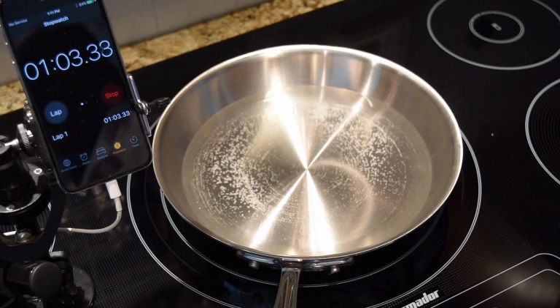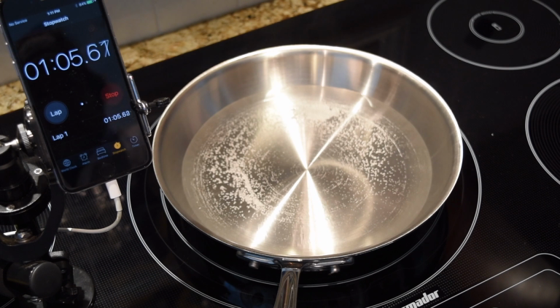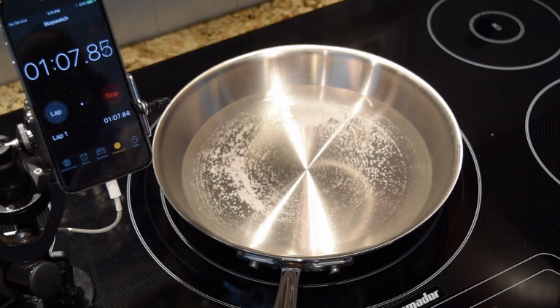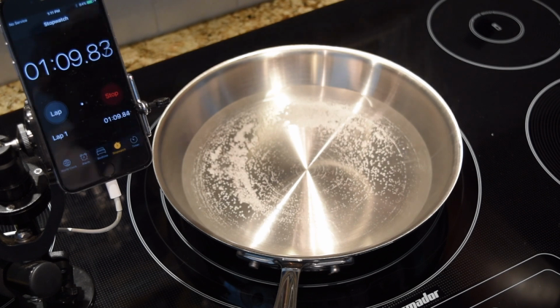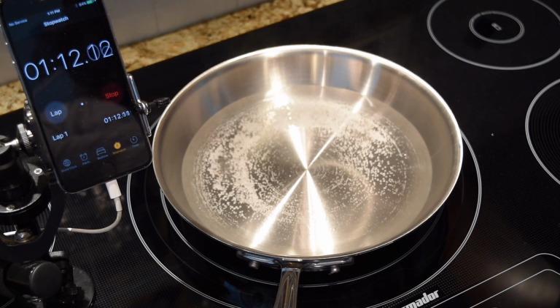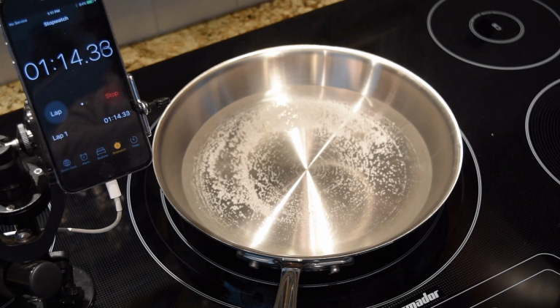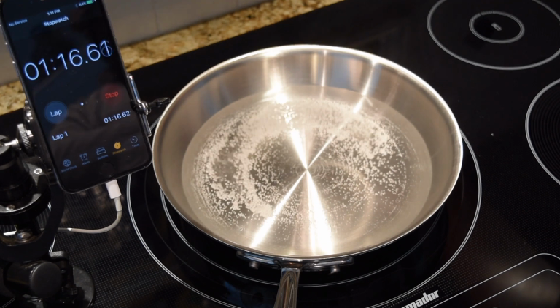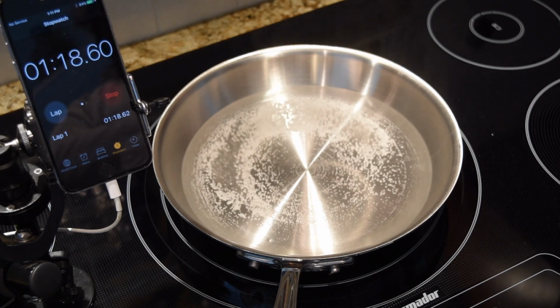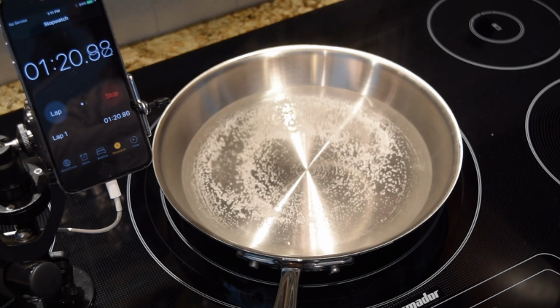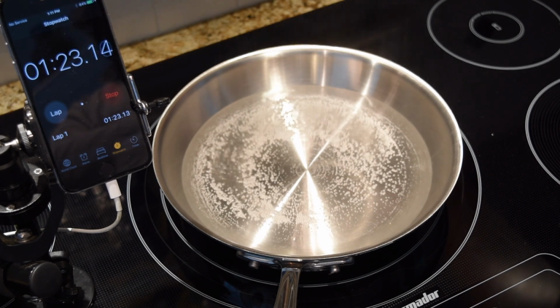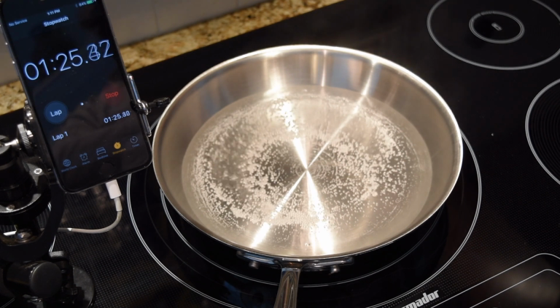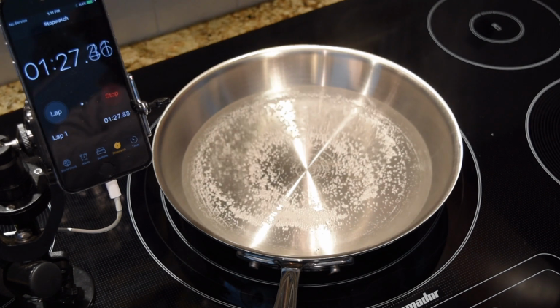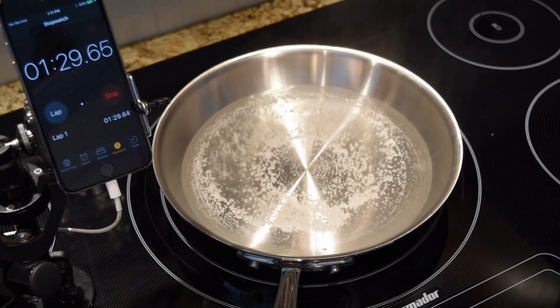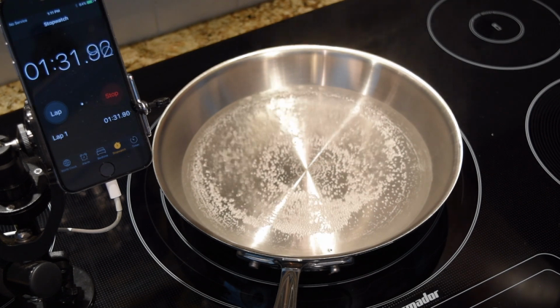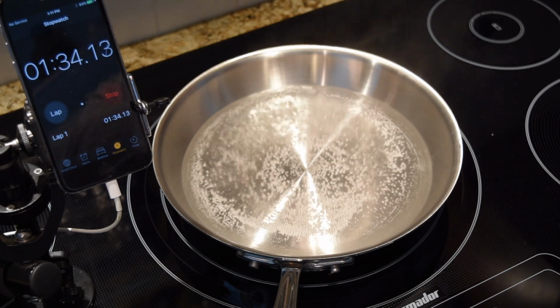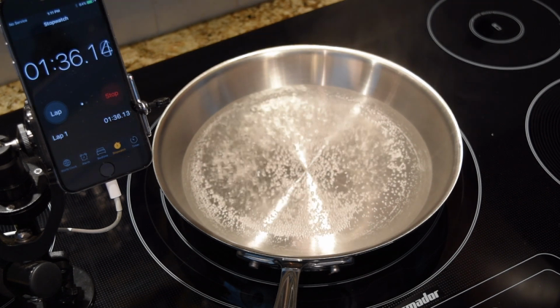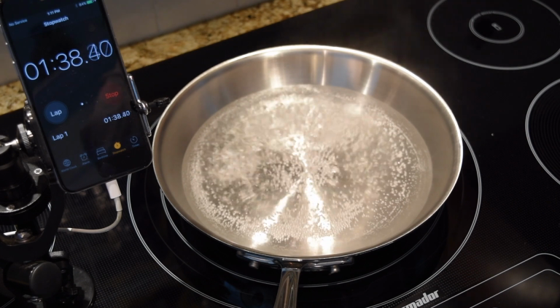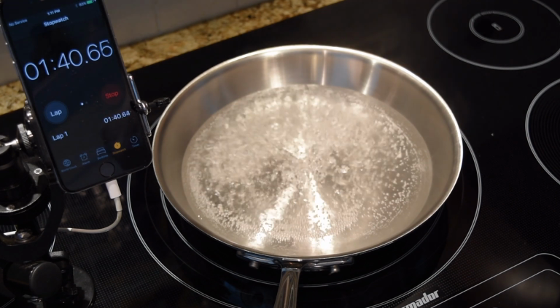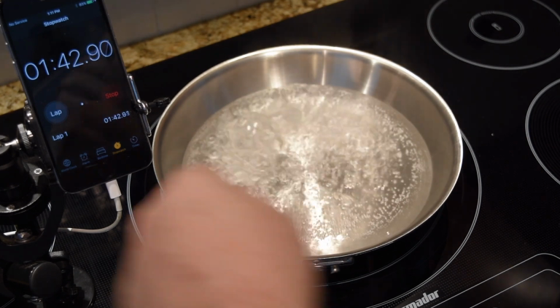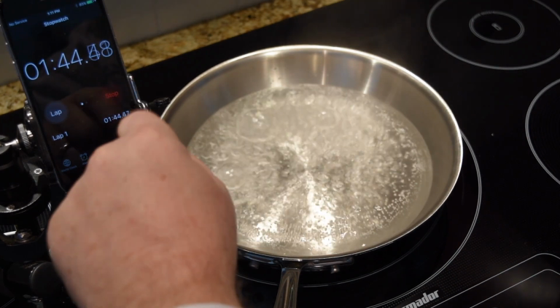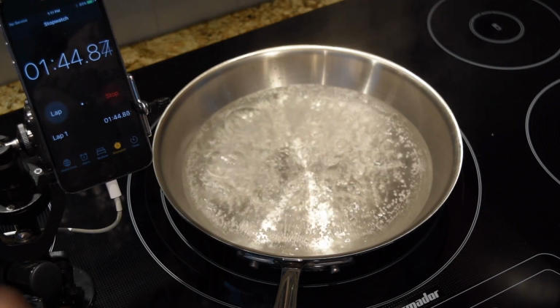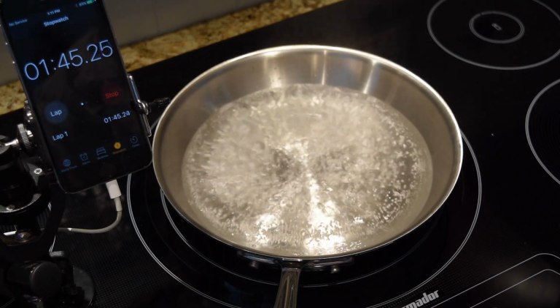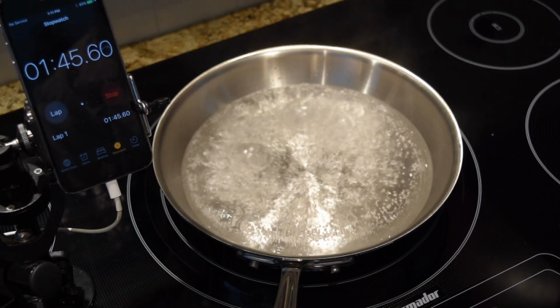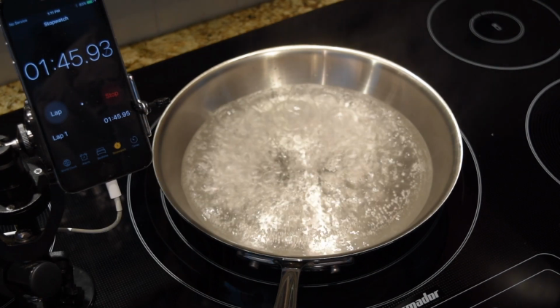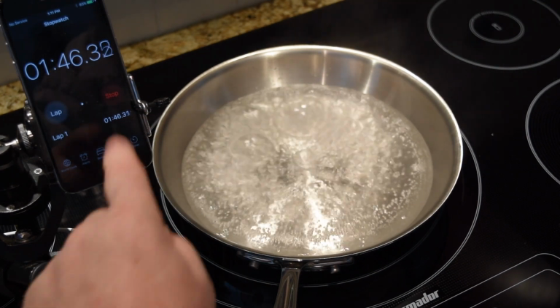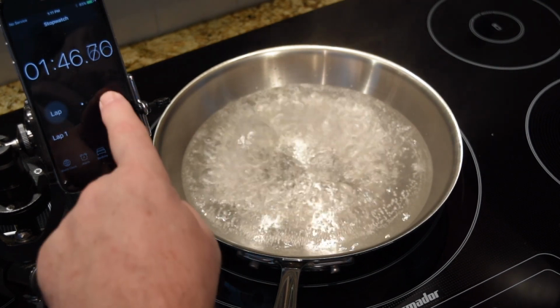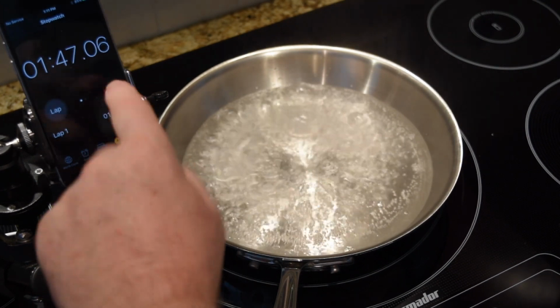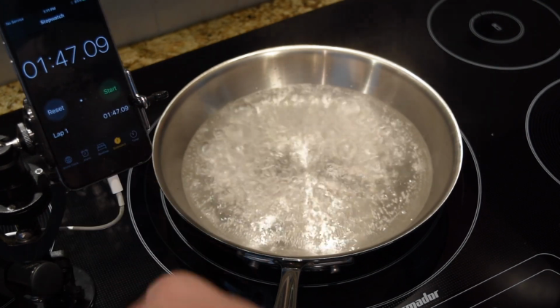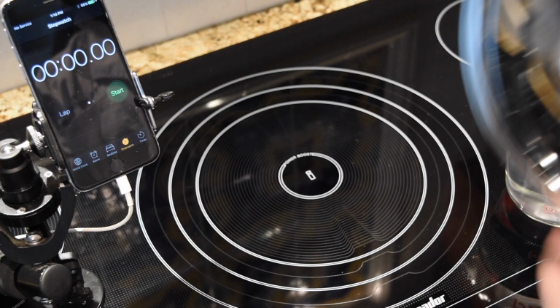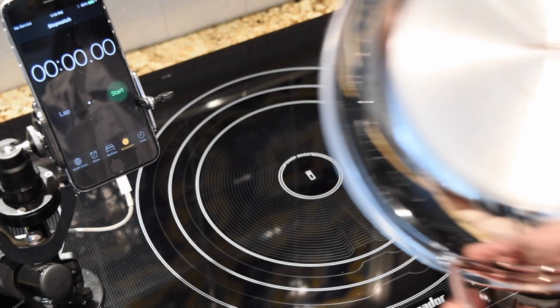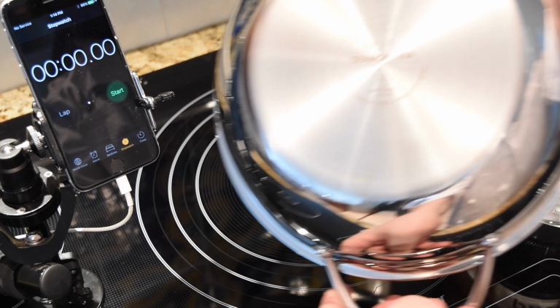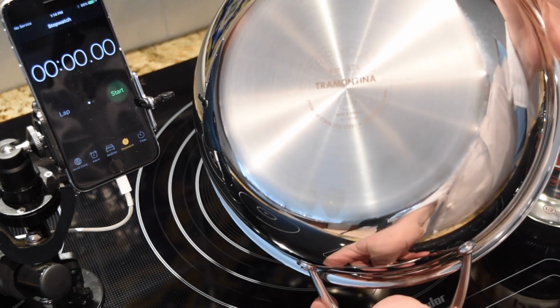At one minute we get some bubbling along the bottom, and there's a raging boil at about a minute 45, minute 47.